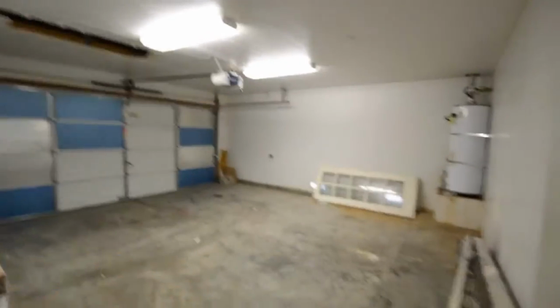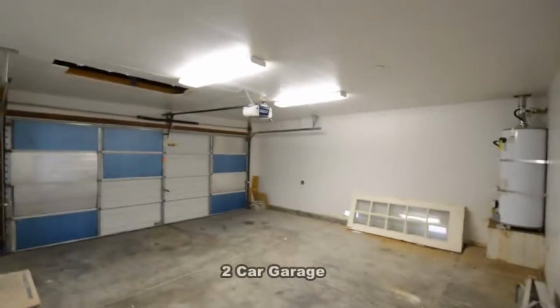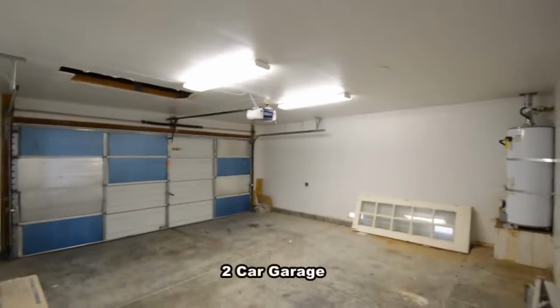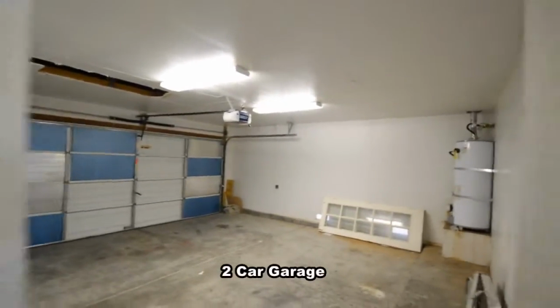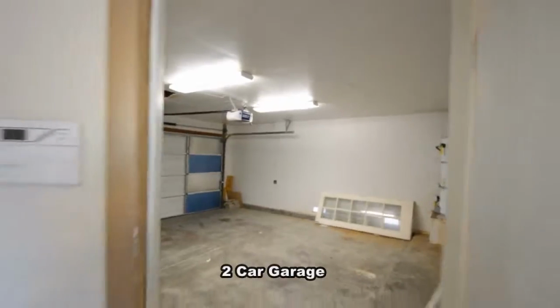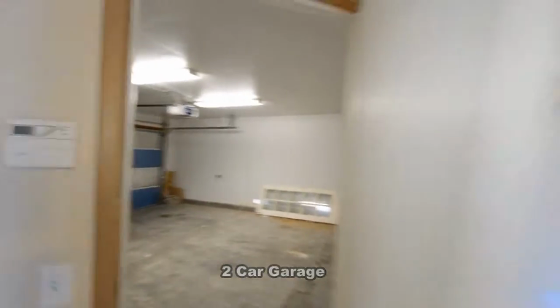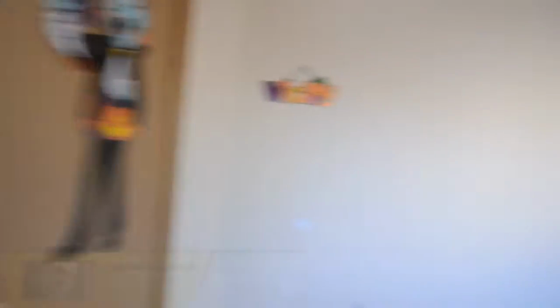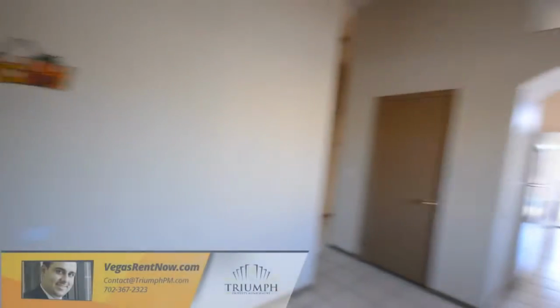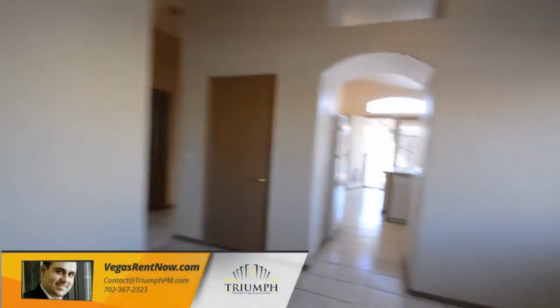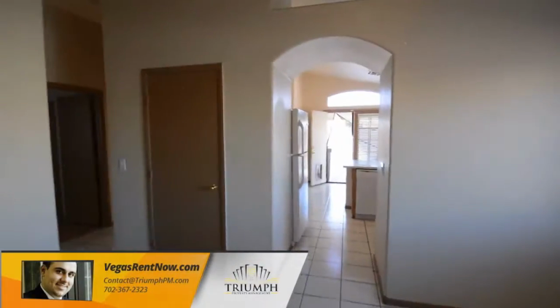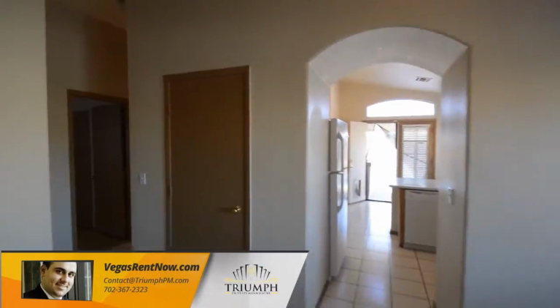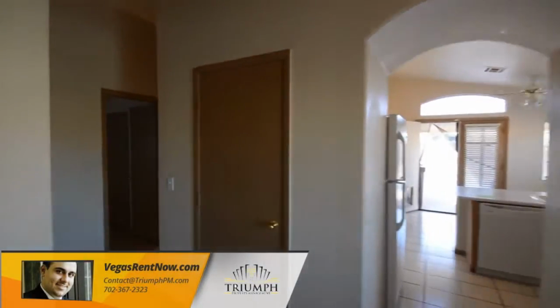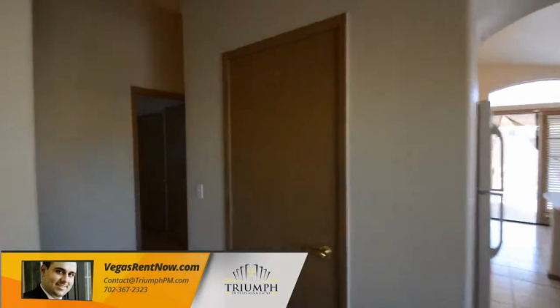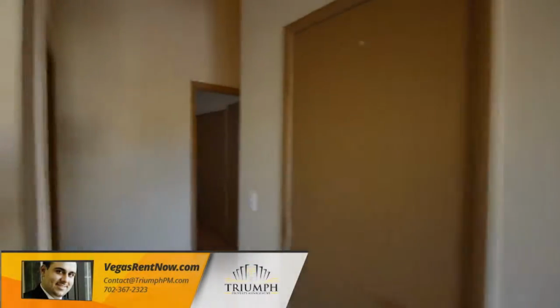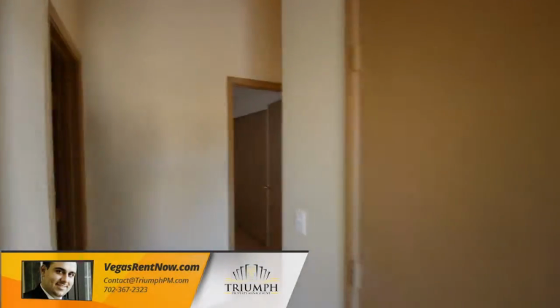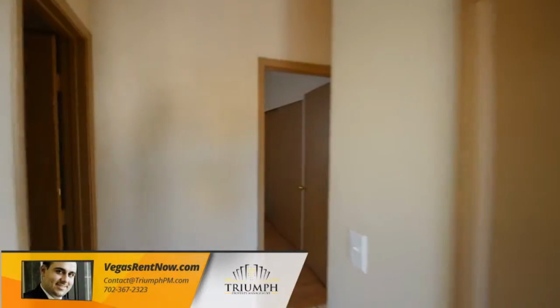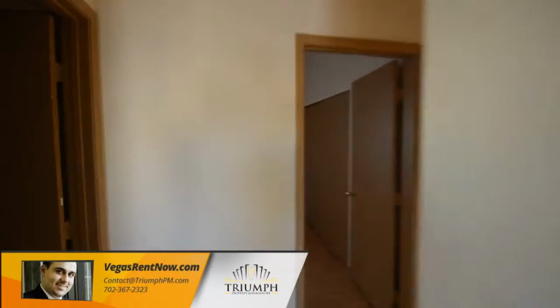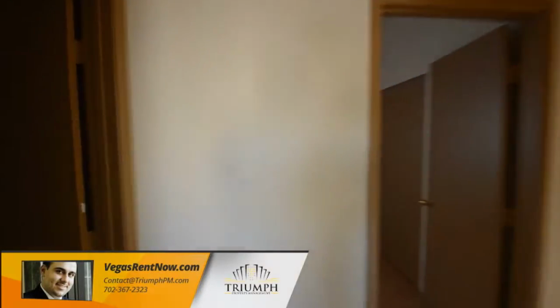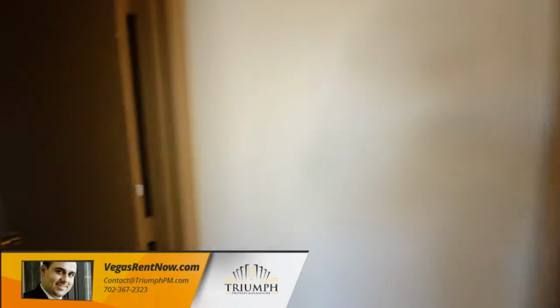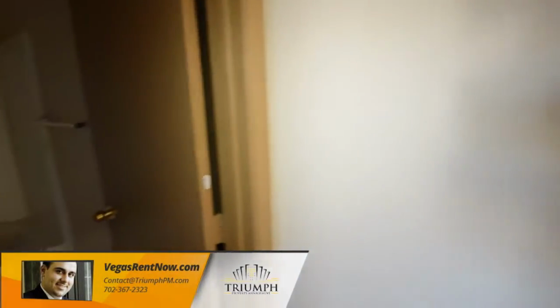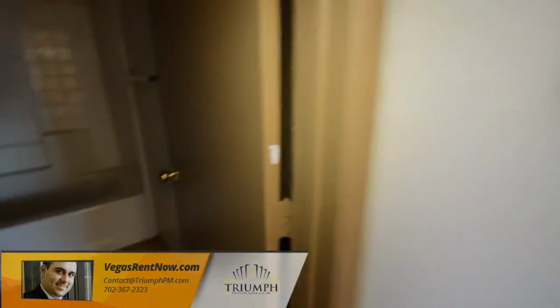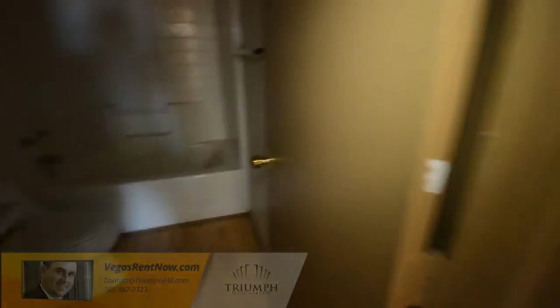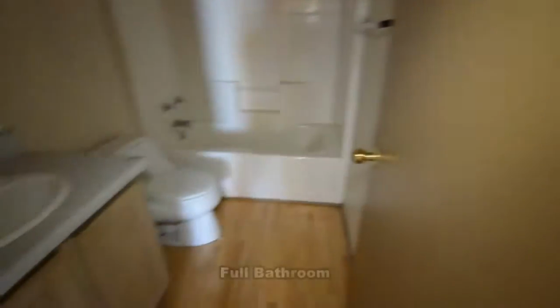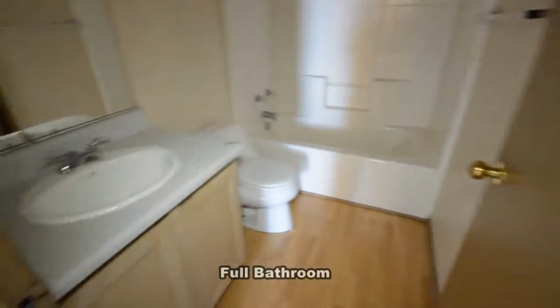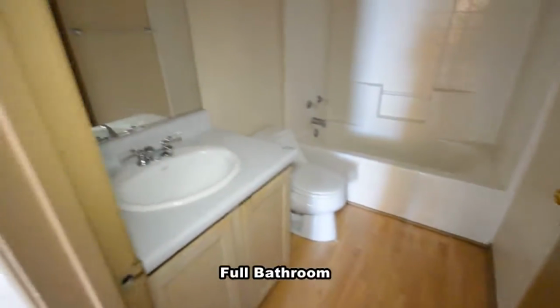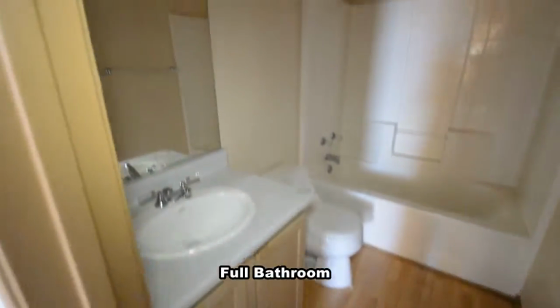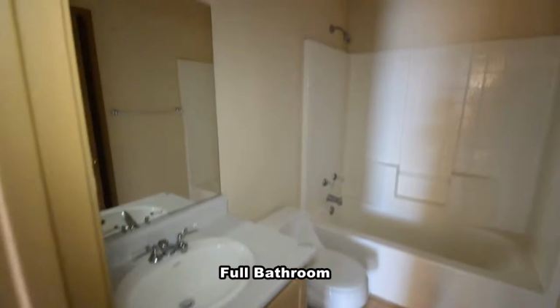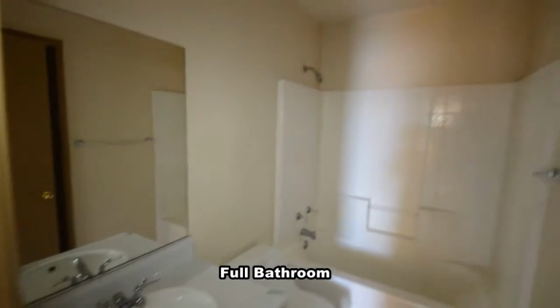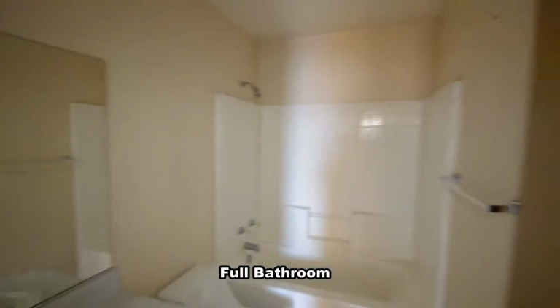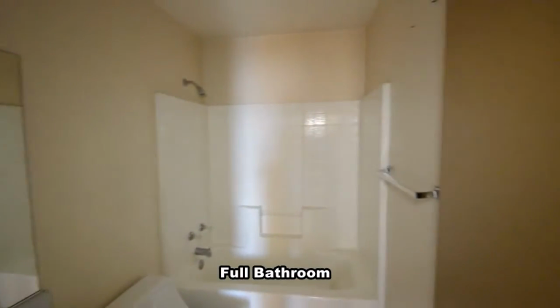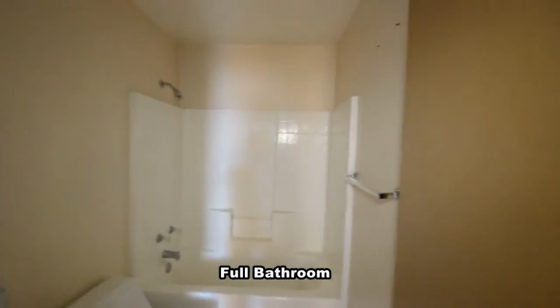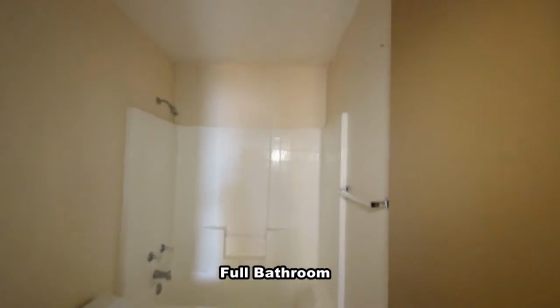The attached two-car garage has an auto door opener and direct entry to the home. The full second bathroom has a wood laminate floor and a one-piece tub shower combo.